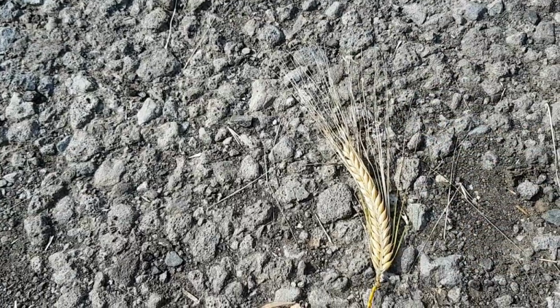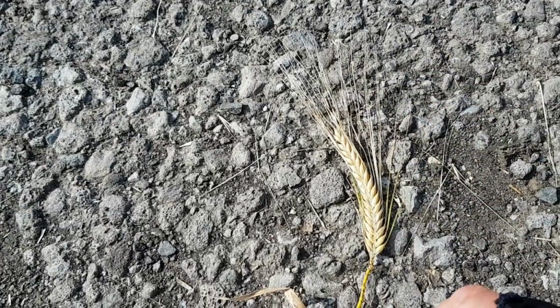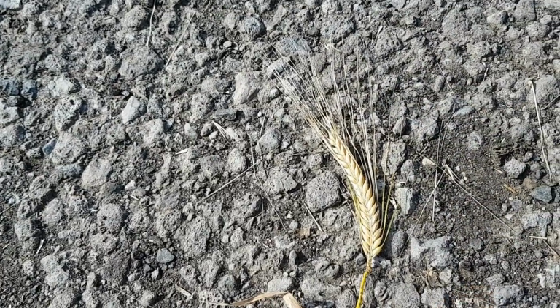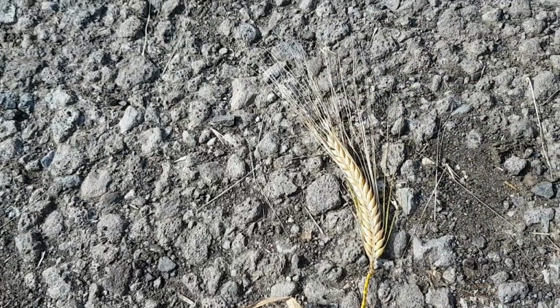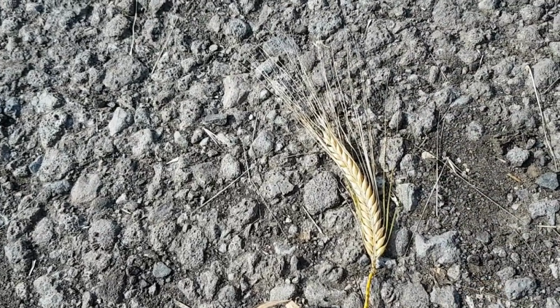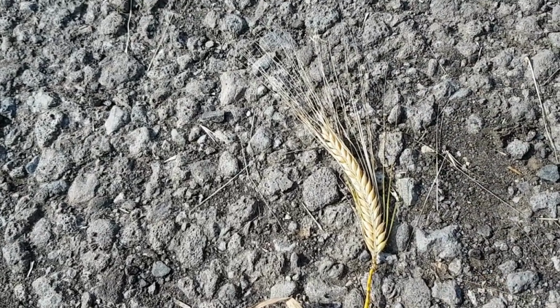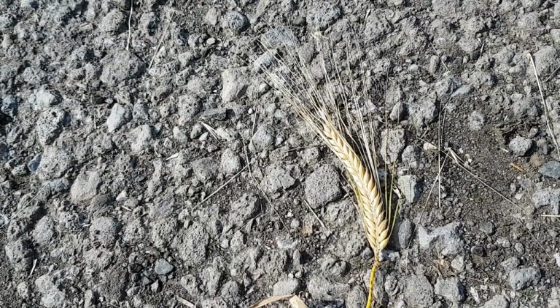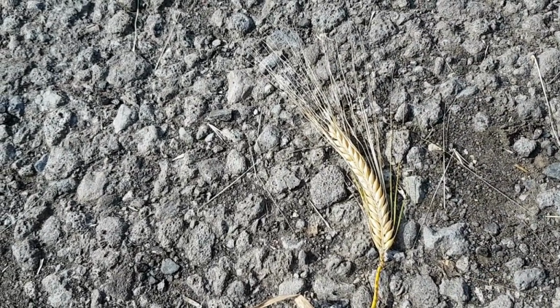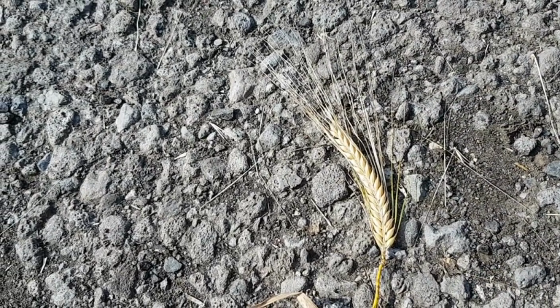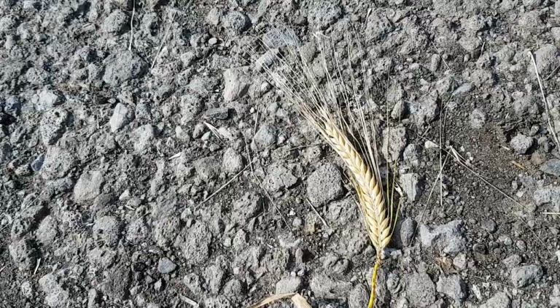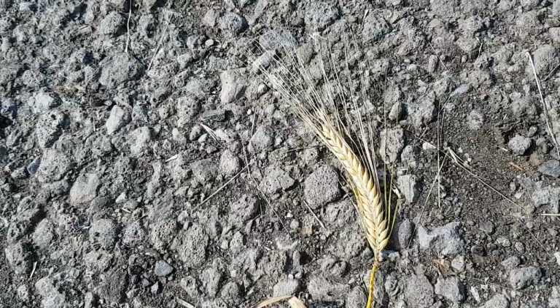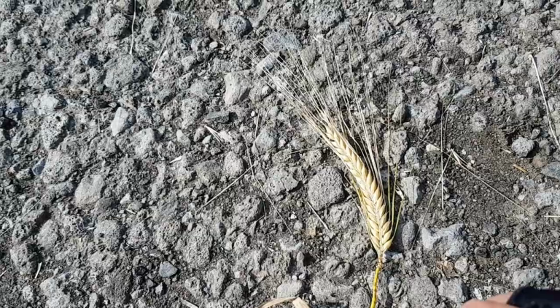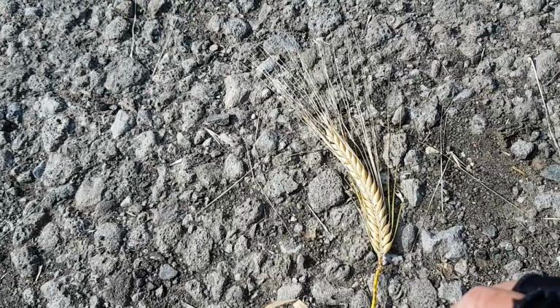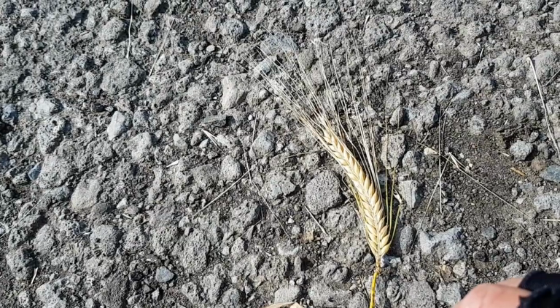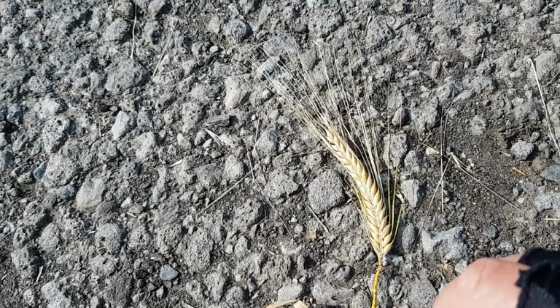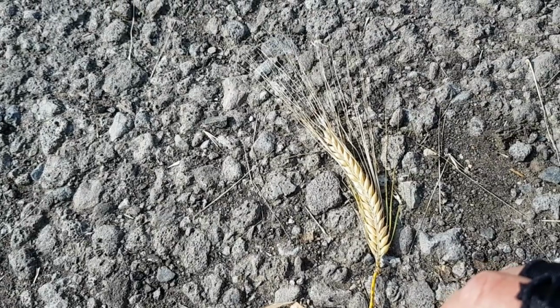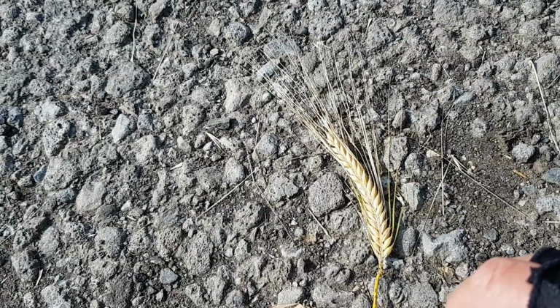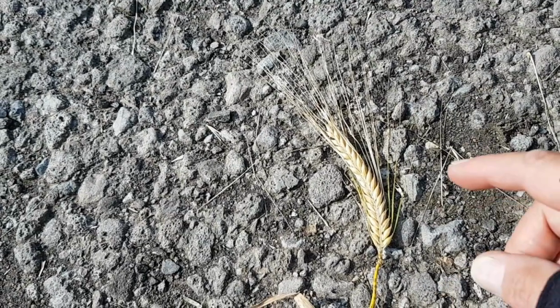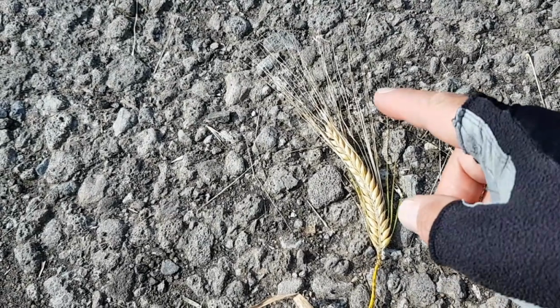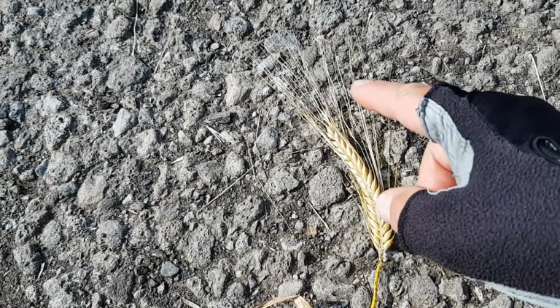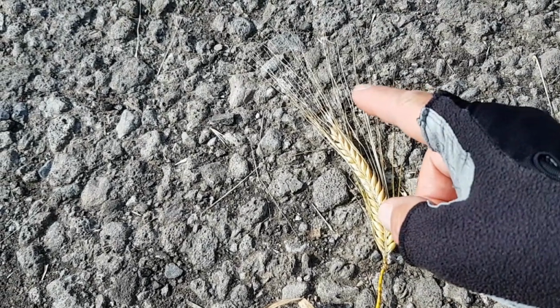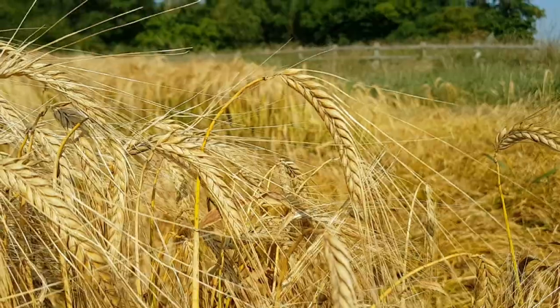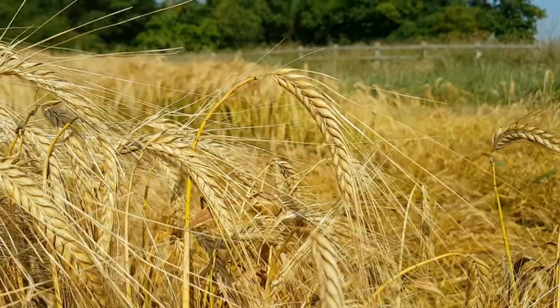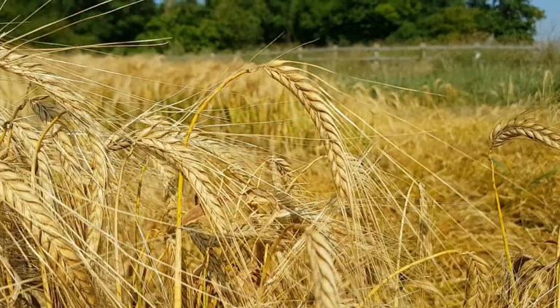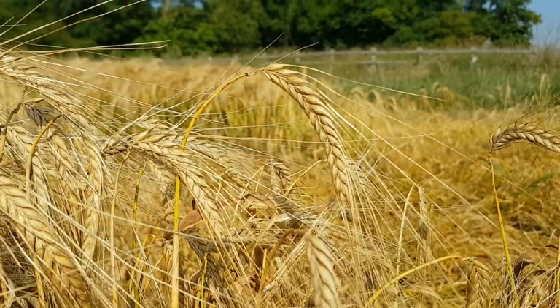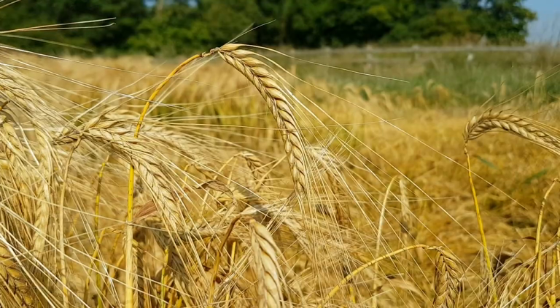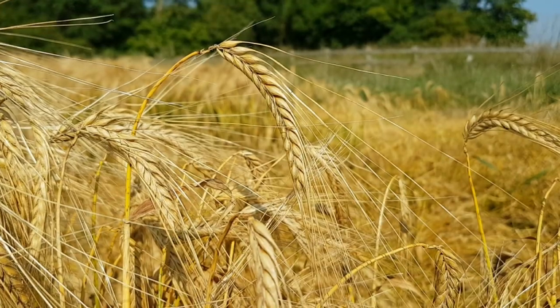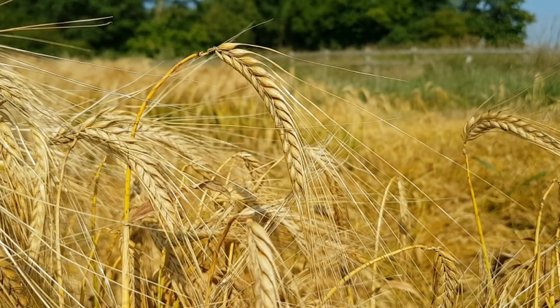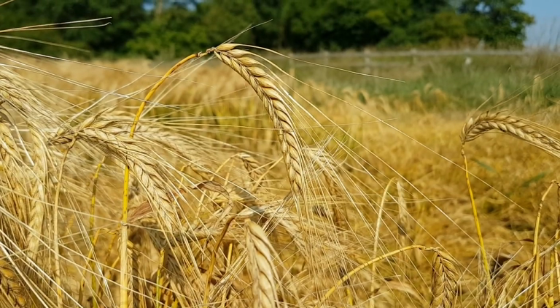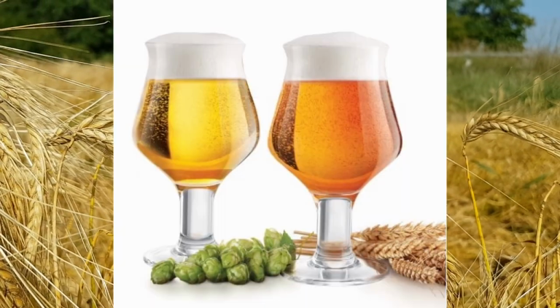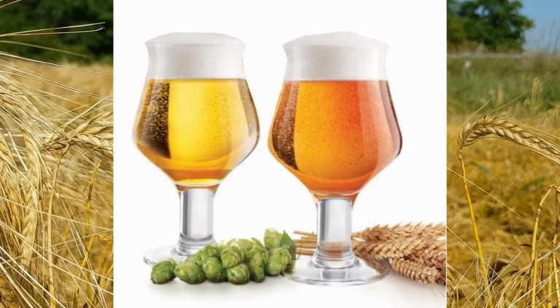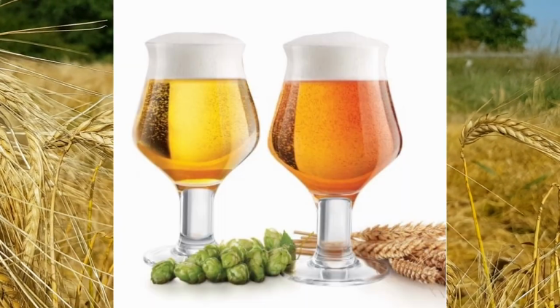The way you can determine barley from any of the others, as you'll see later, is that barley always has a beard. Barley is used in the production of beer.